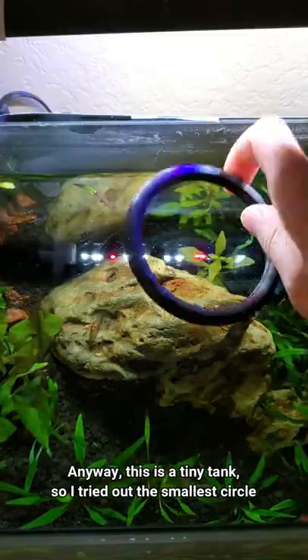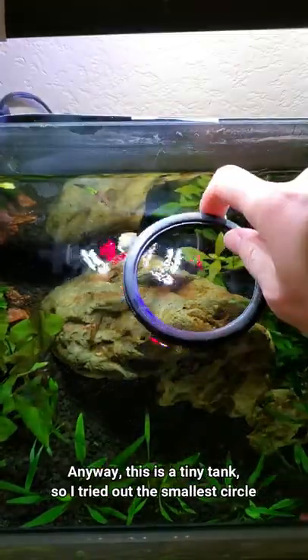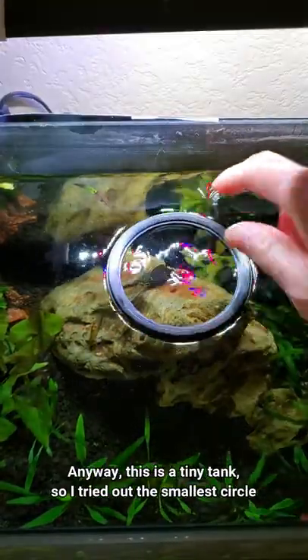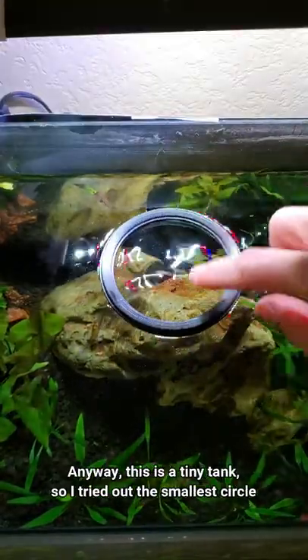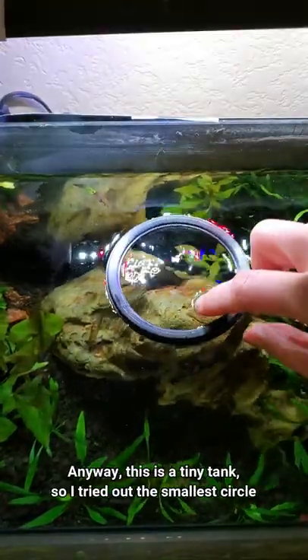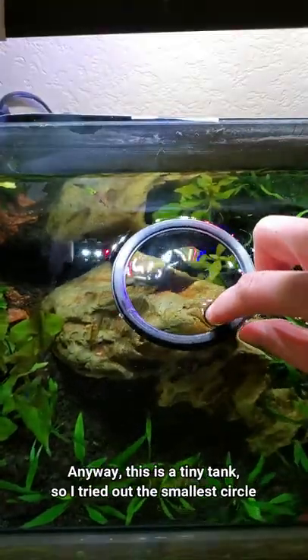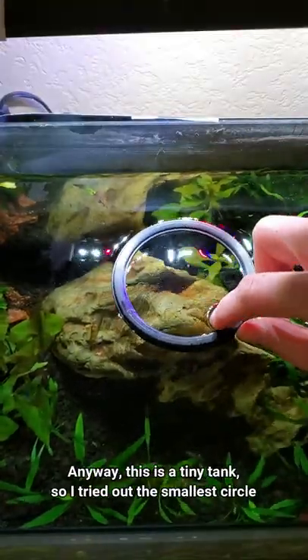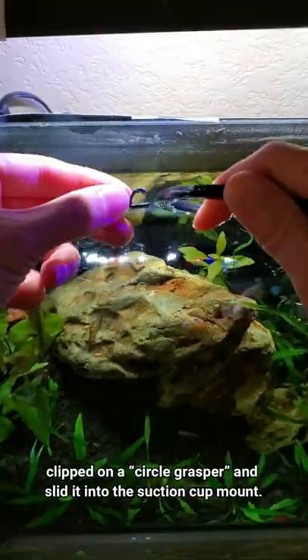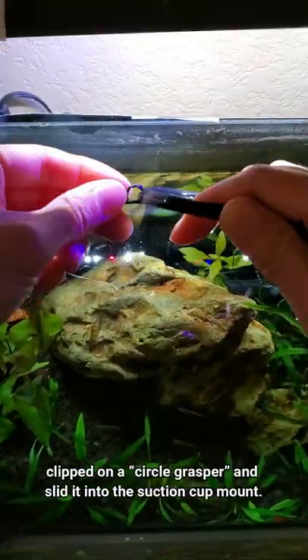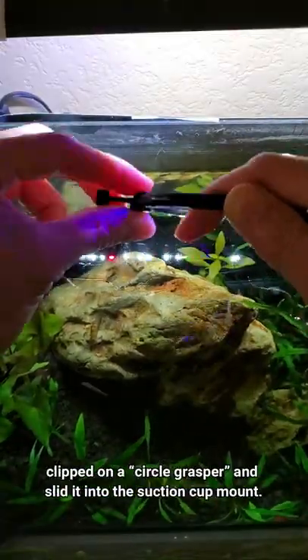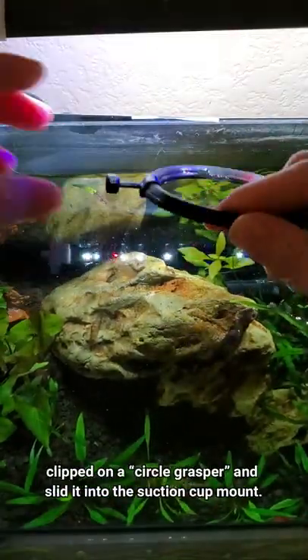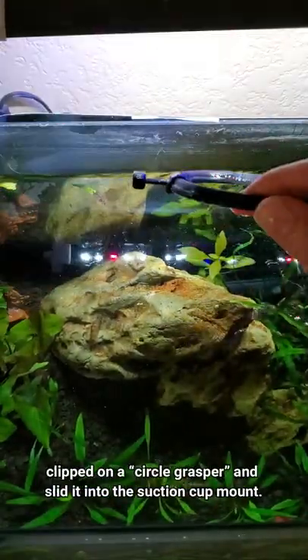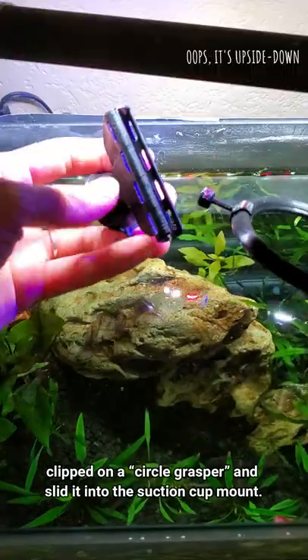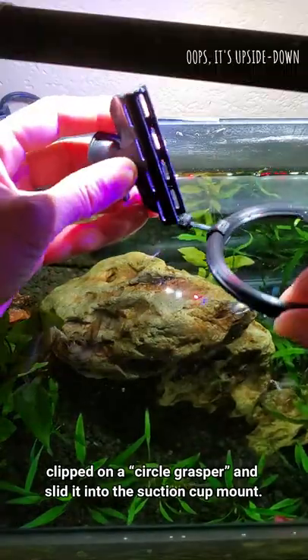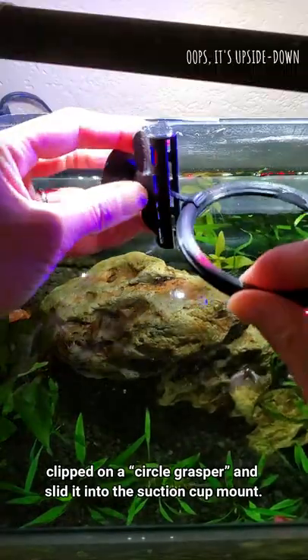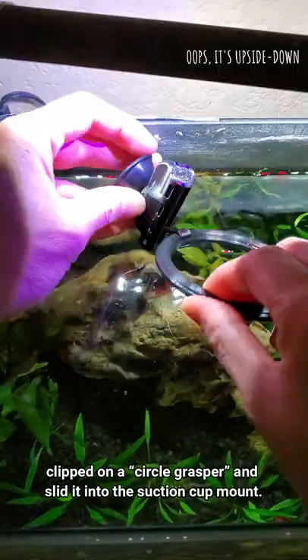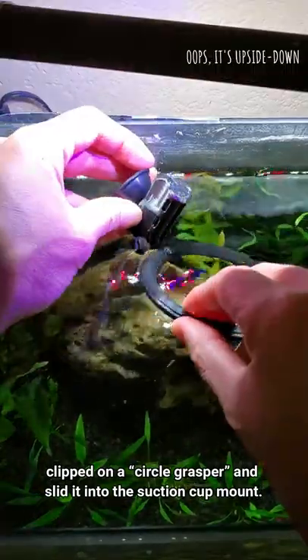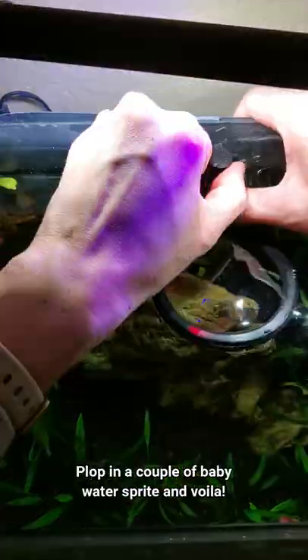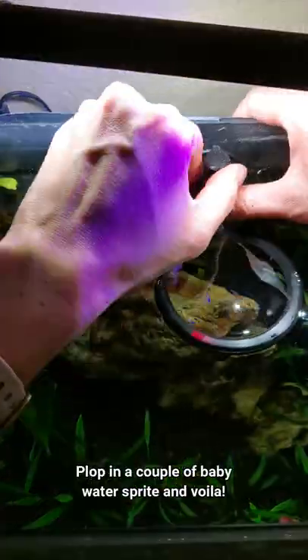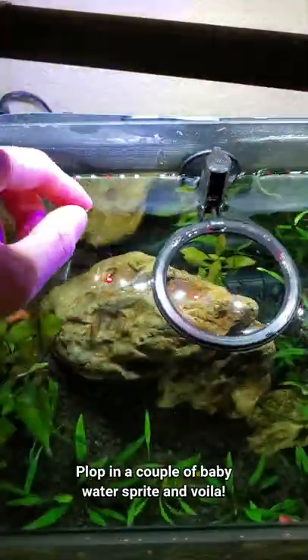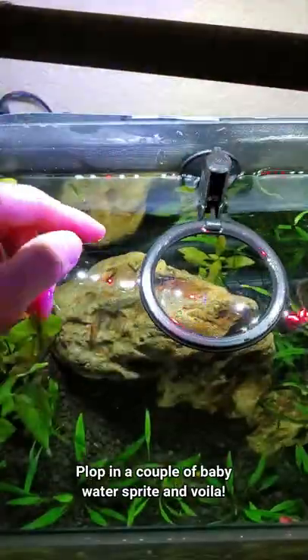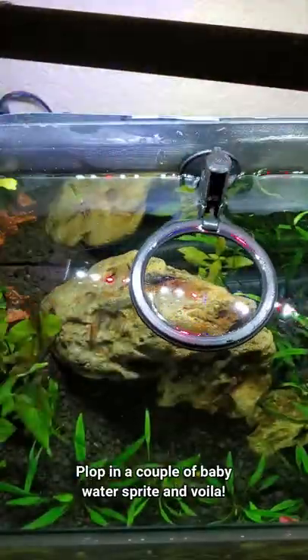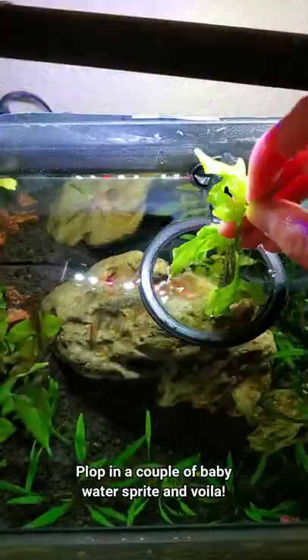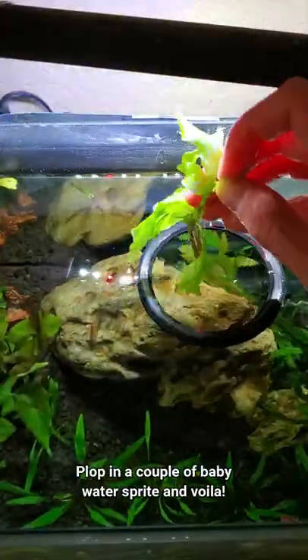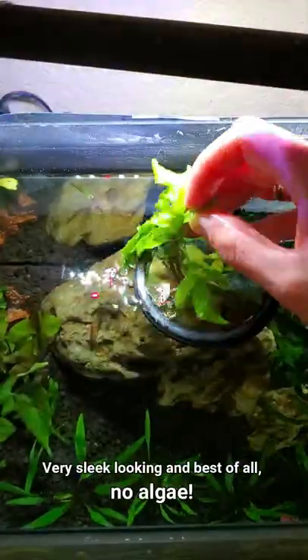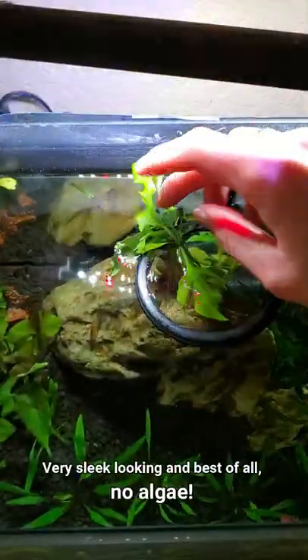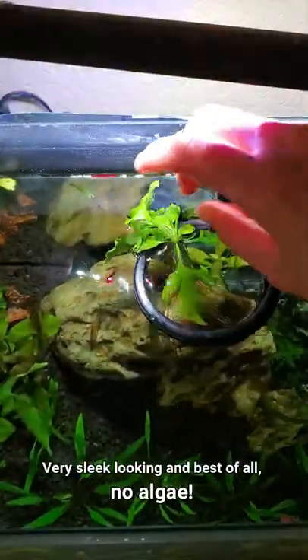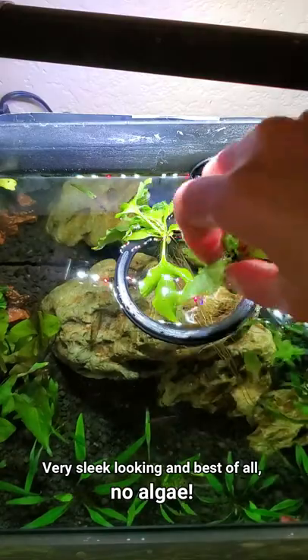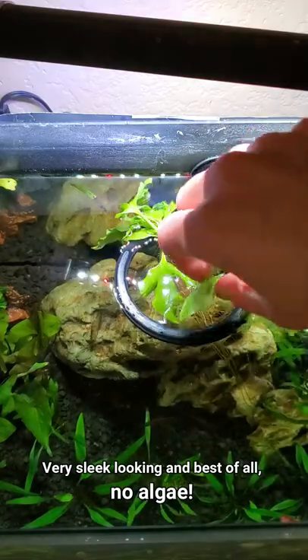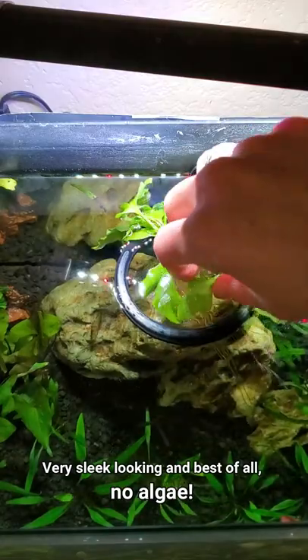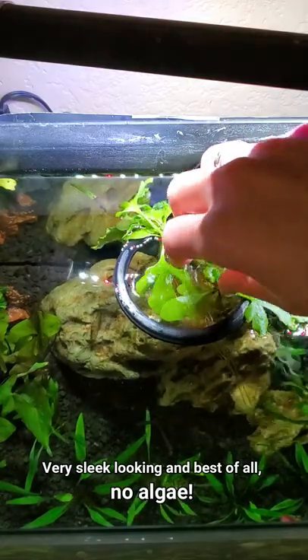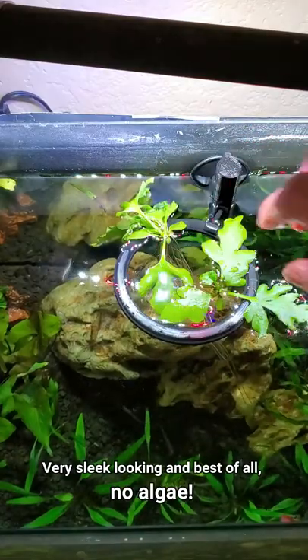Anyway, this is a tiny tank, so I tried out the small circle, clipped on a circle grasper, and then slid it into the suction cup mount. Plop in a couple of baby water sprite, and voila! Very sleek looking, and best of all, no algae.